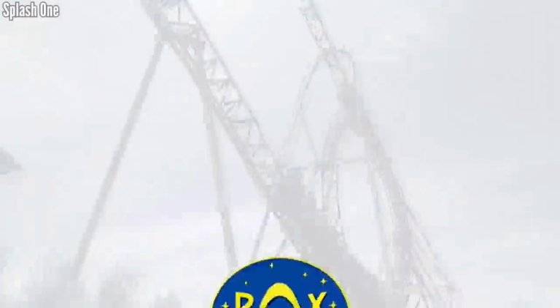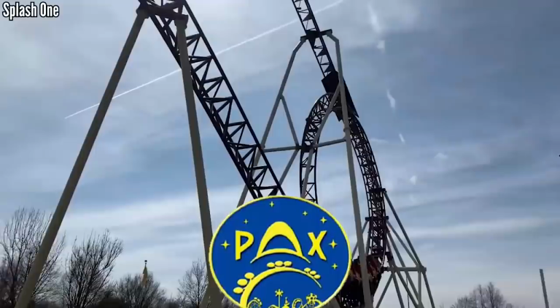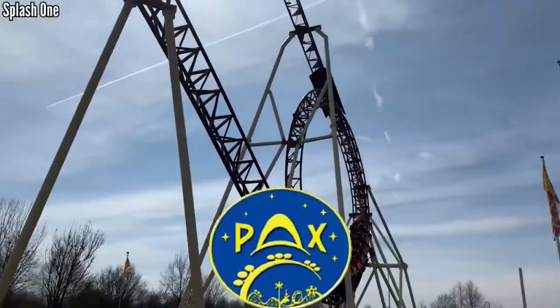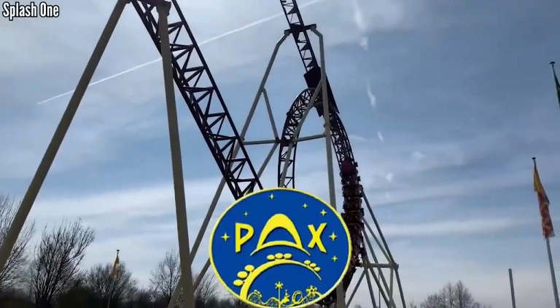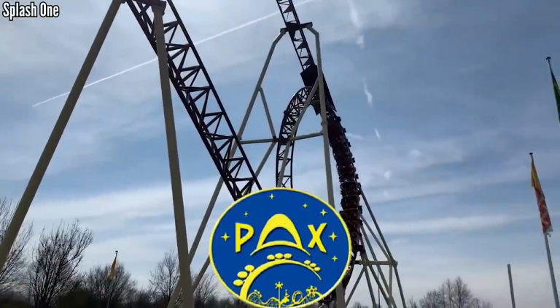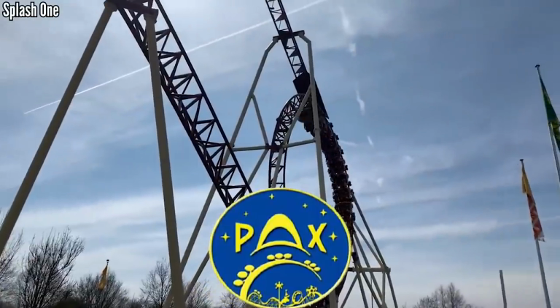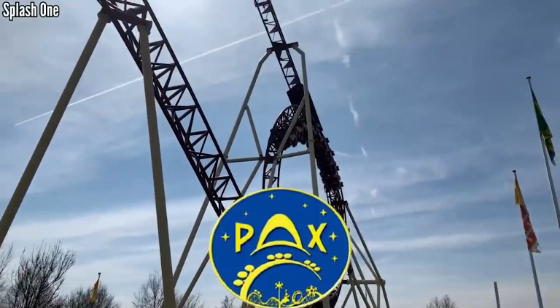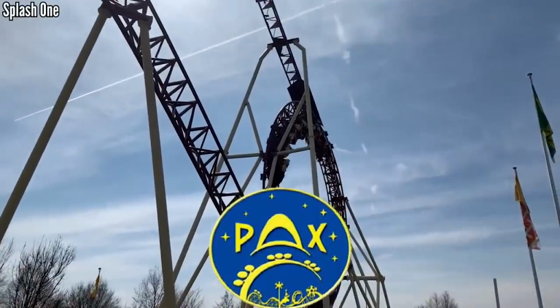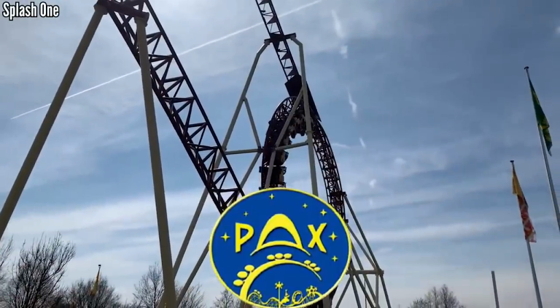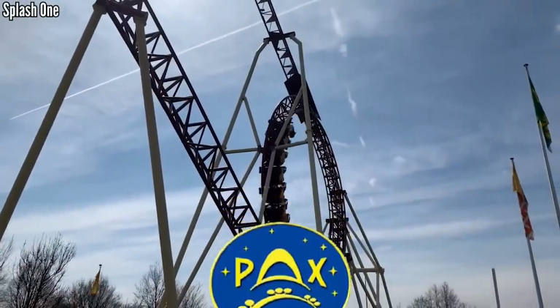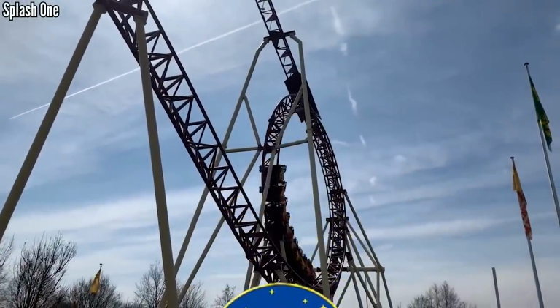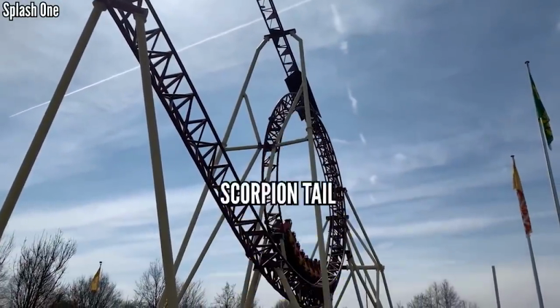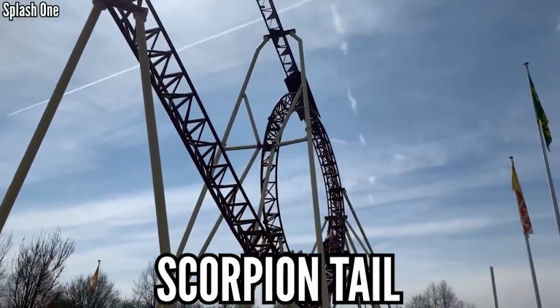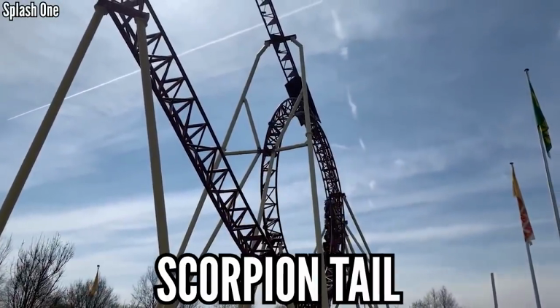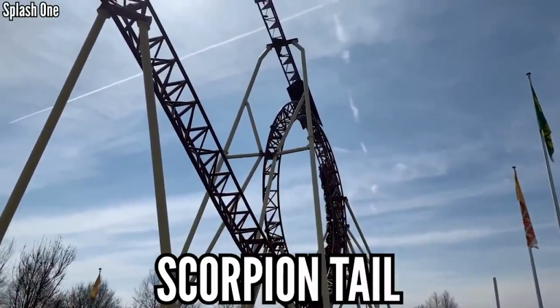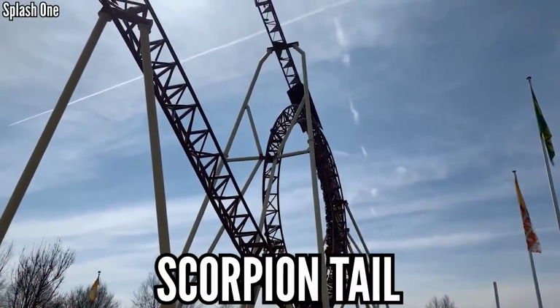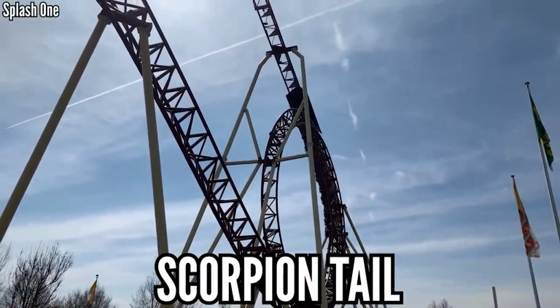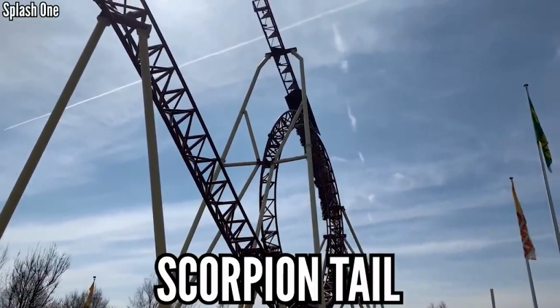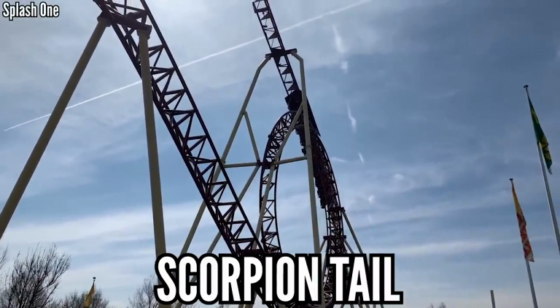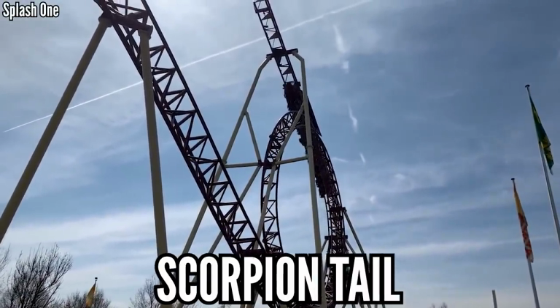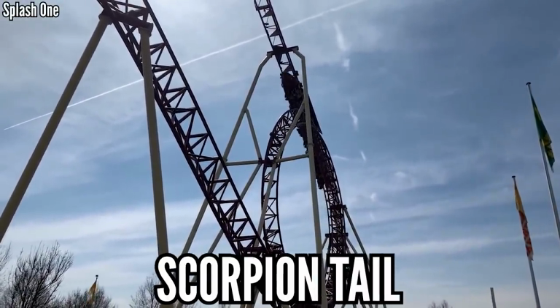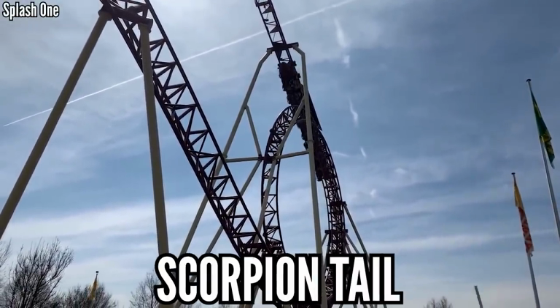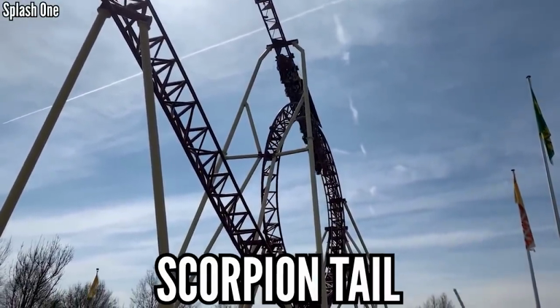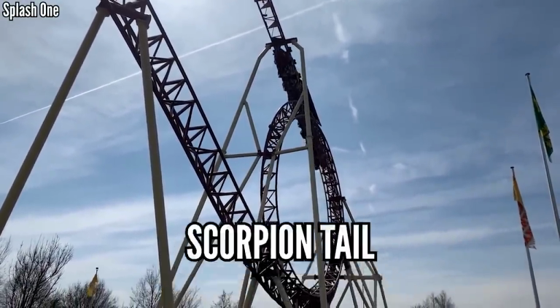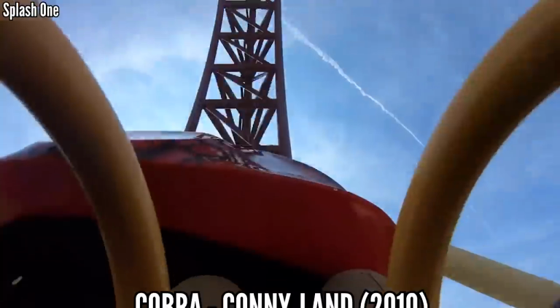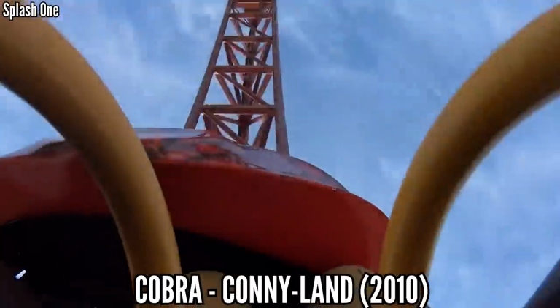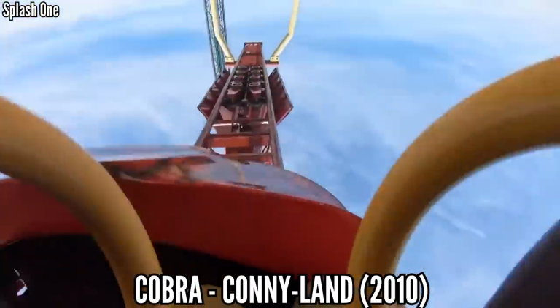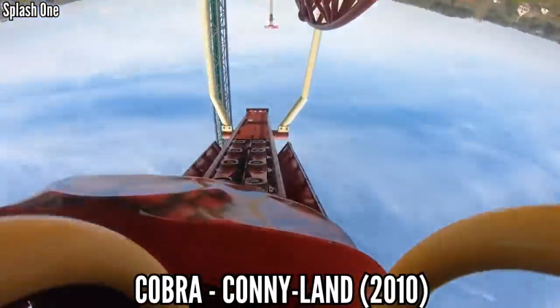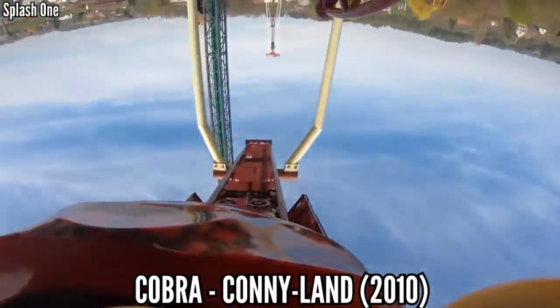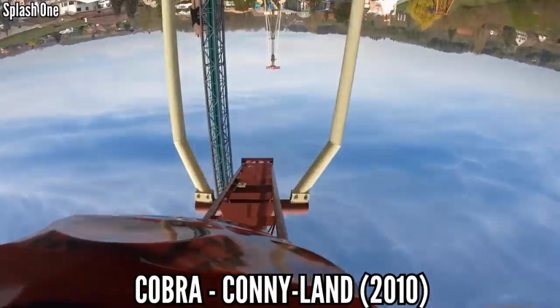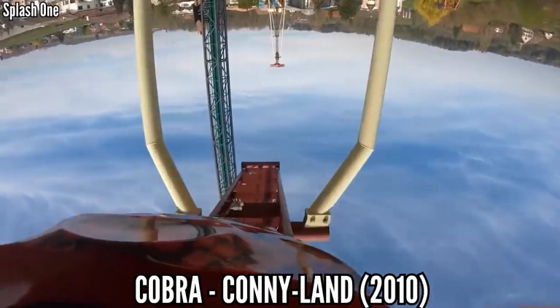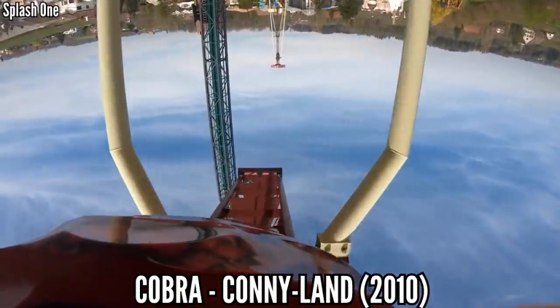PAX is a Russian manufacturer that makes small rides, and the scorpion tail on Cobra at Coniland is kind of cool — kind of gimmicky, but something I'd still like to experience.